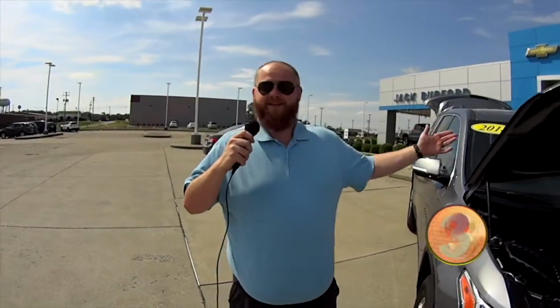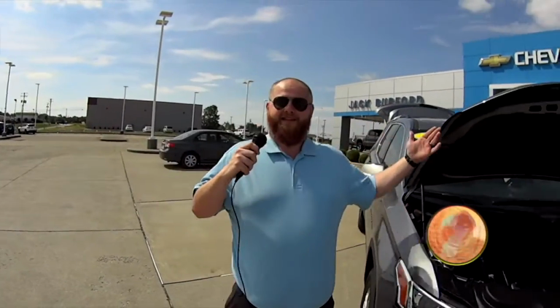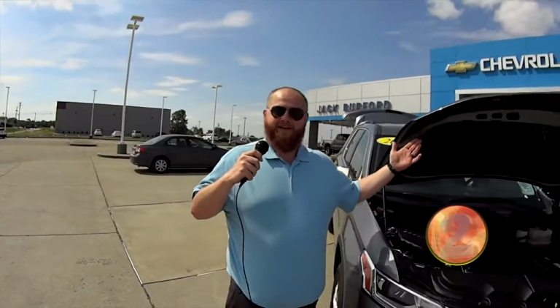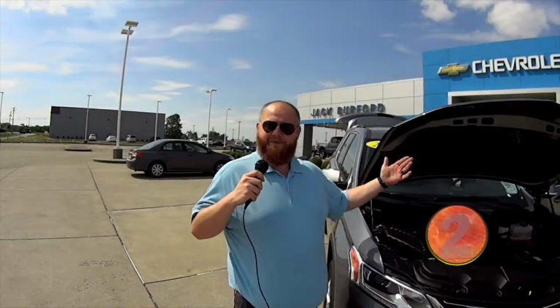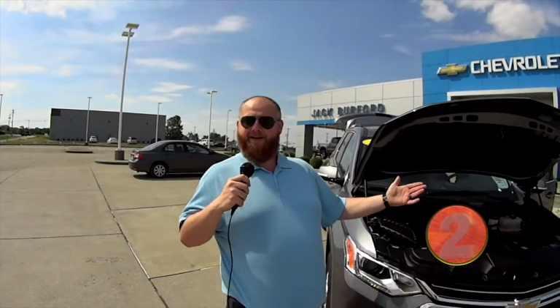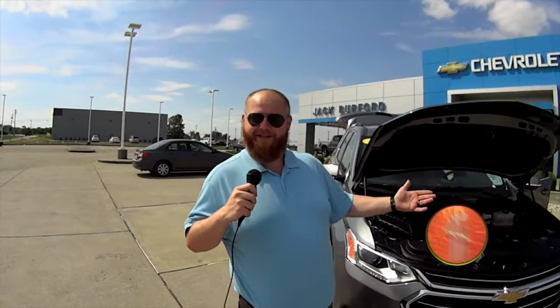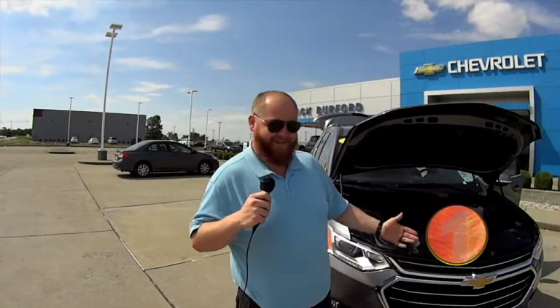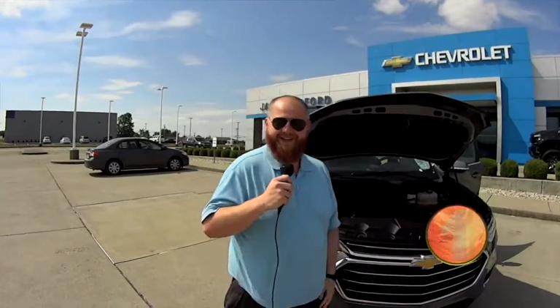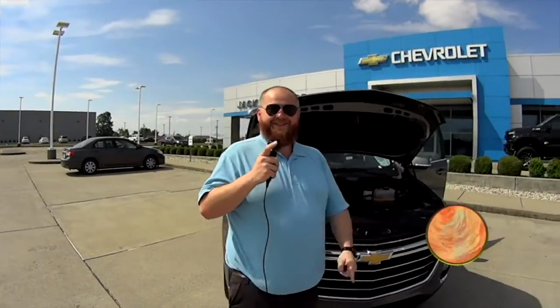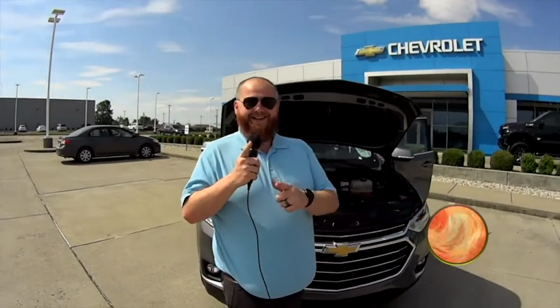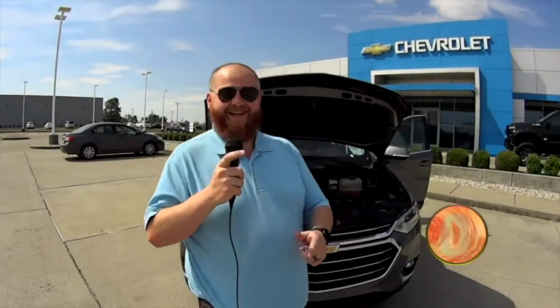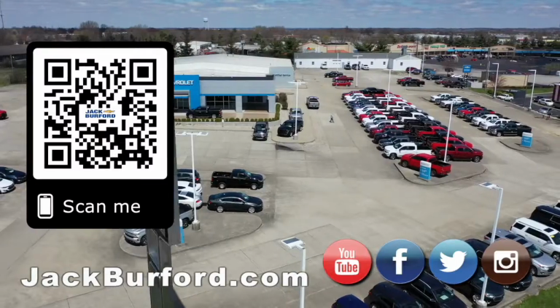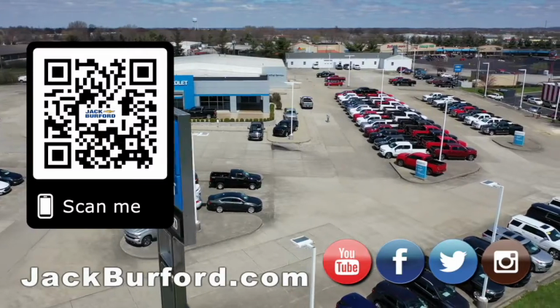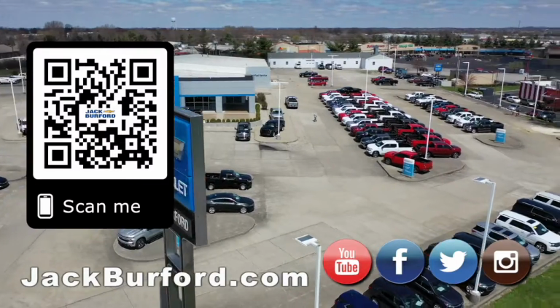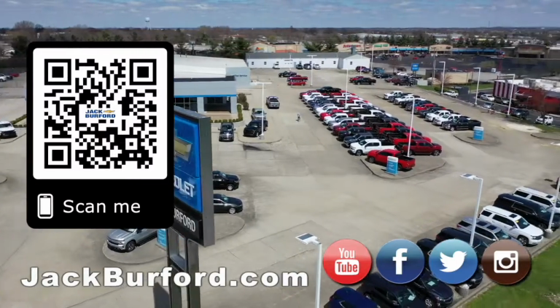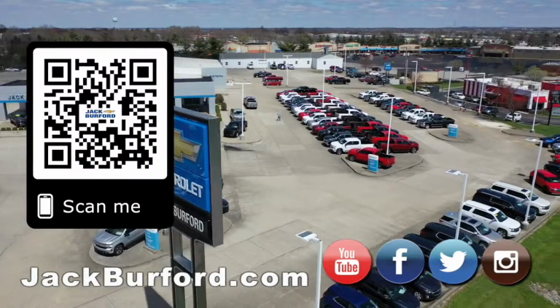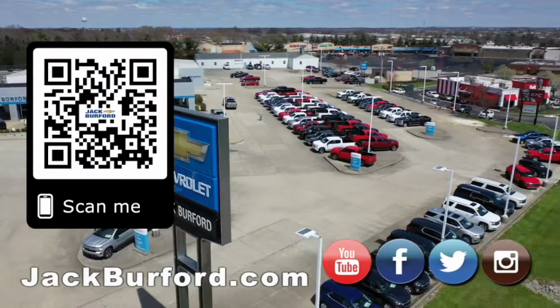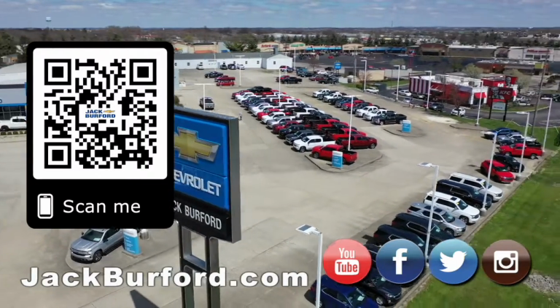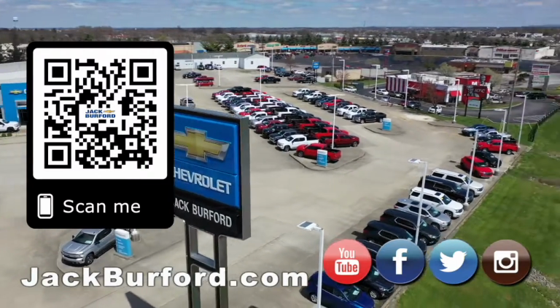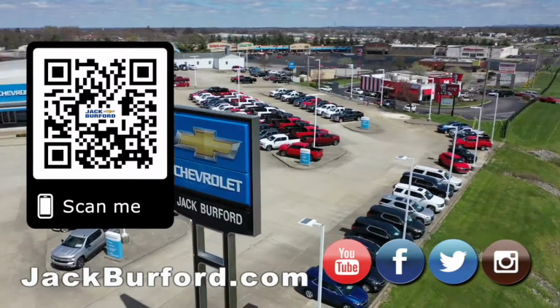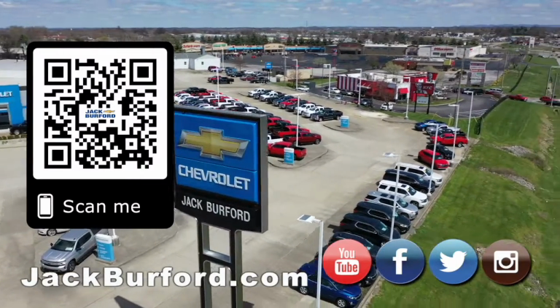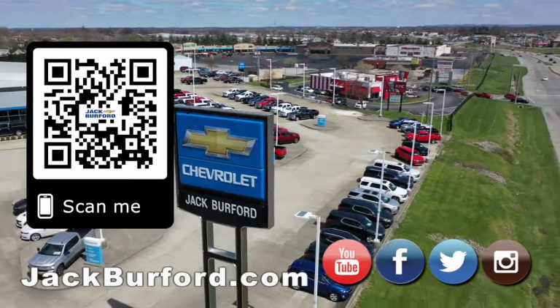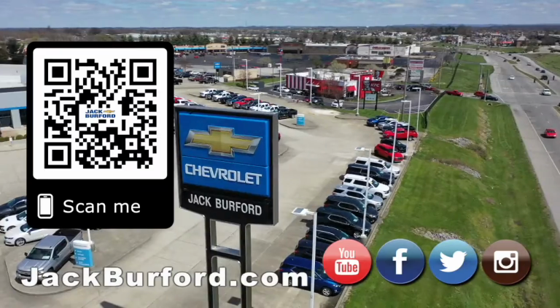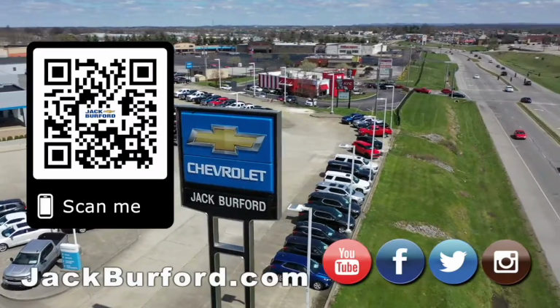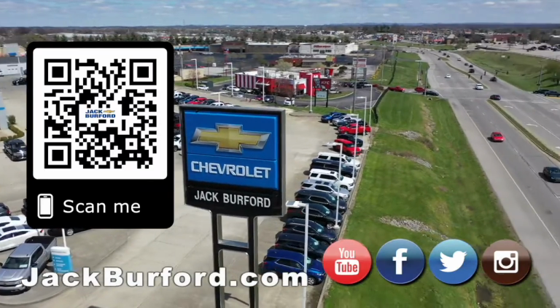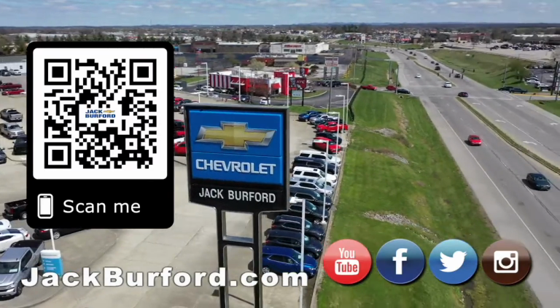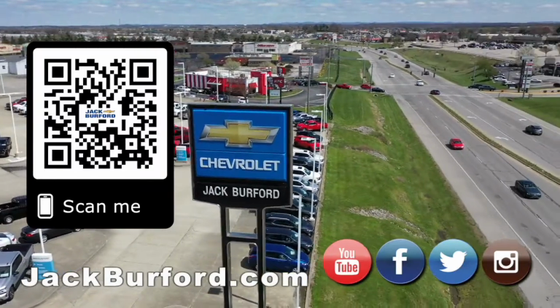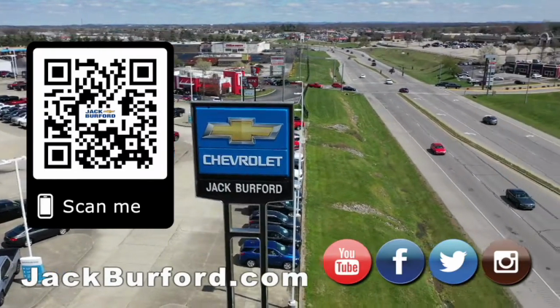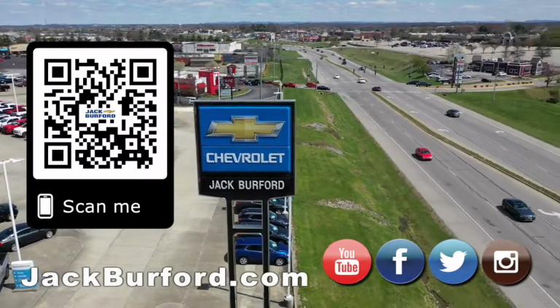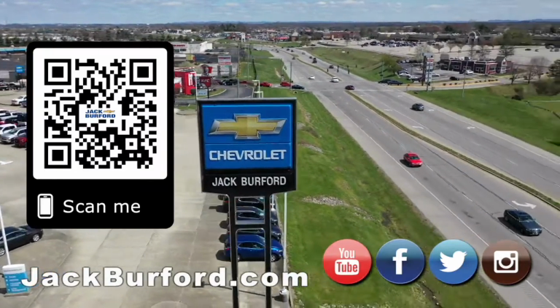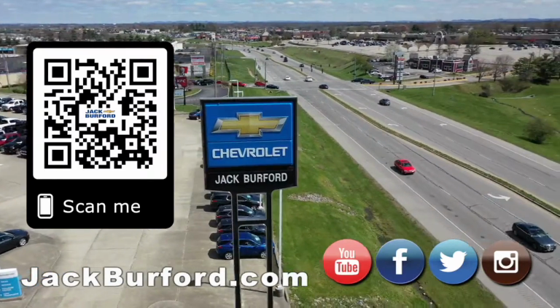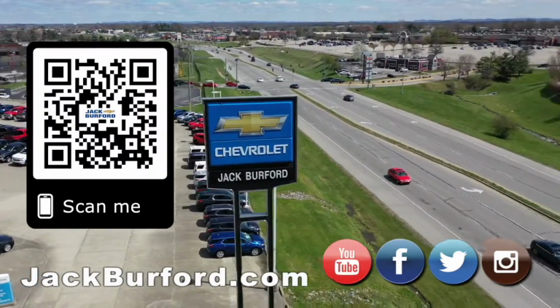I think we're under 30 seconds. We'll see you all next time. Why would you buy a vehicle anywhere else? Make sure to visit us at jackburford.com and subscribe to our YouTube channel.